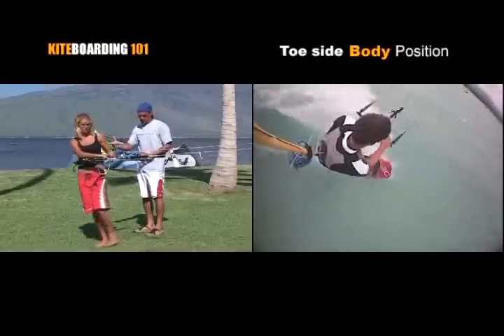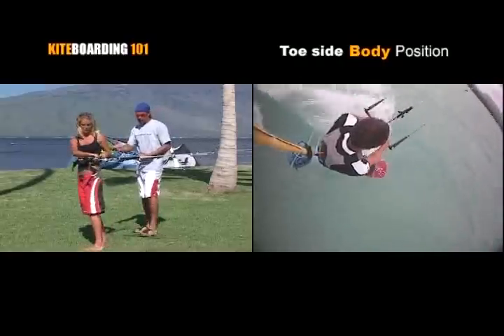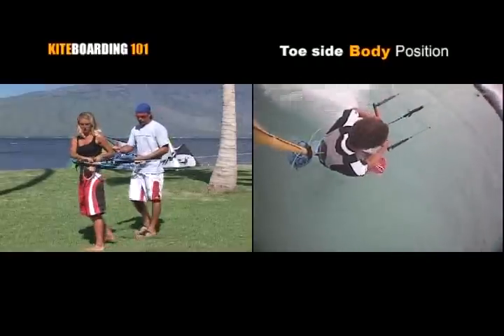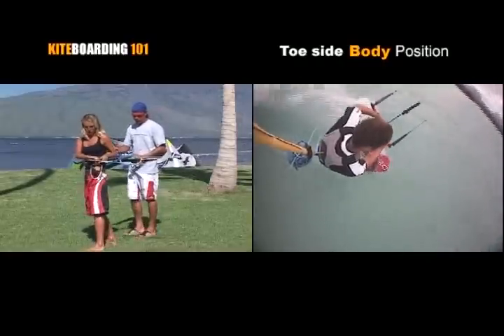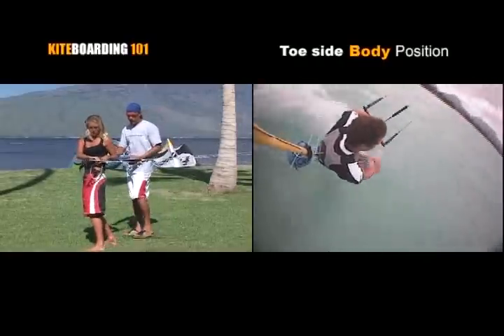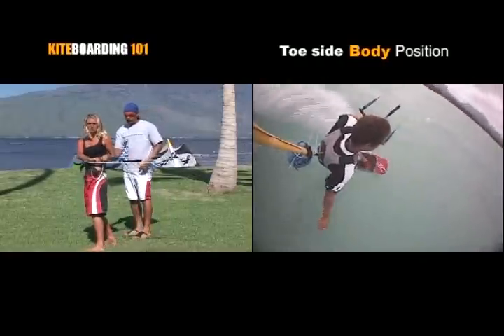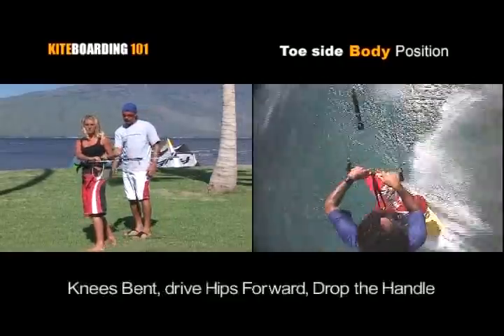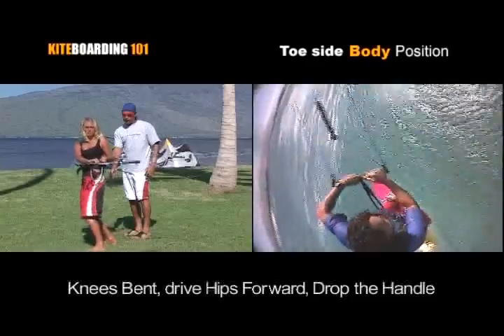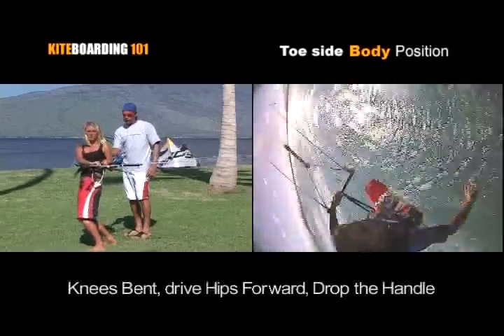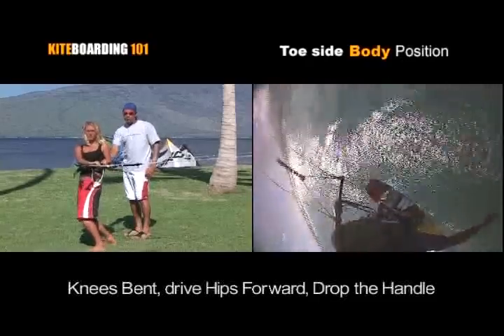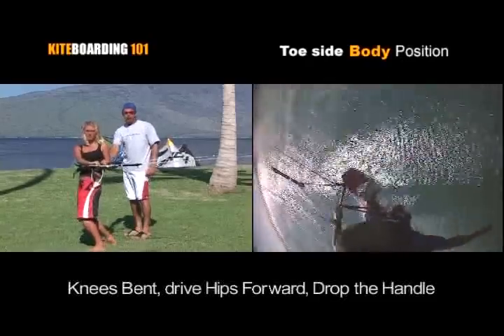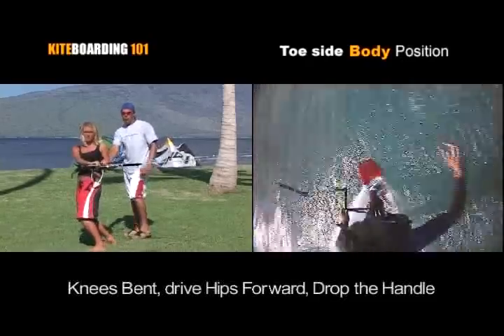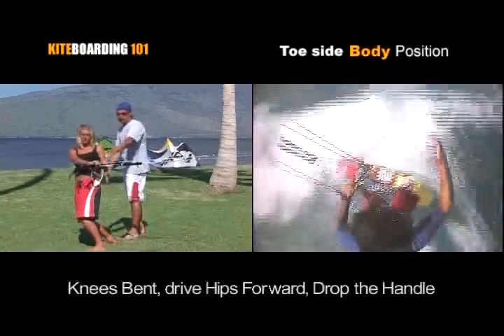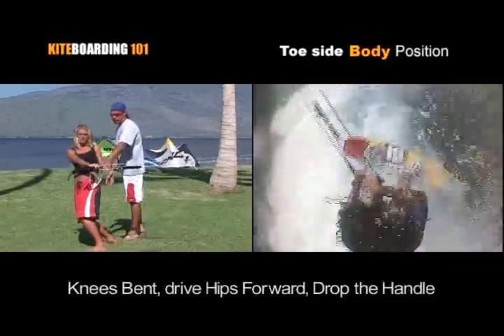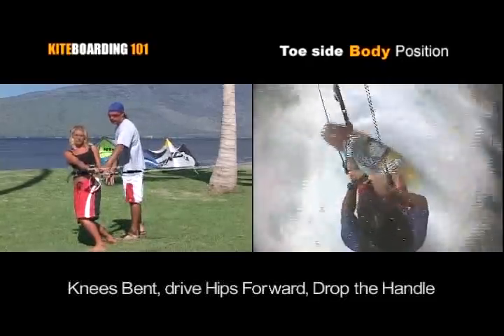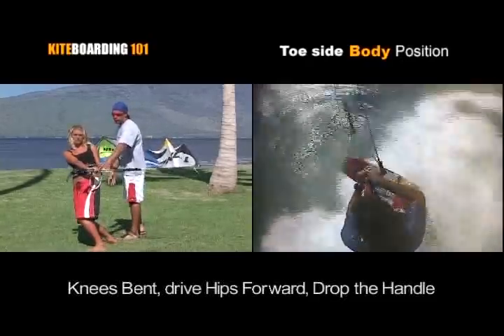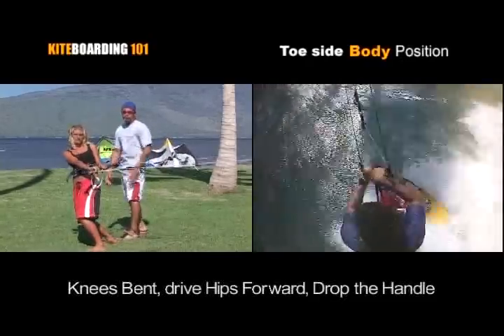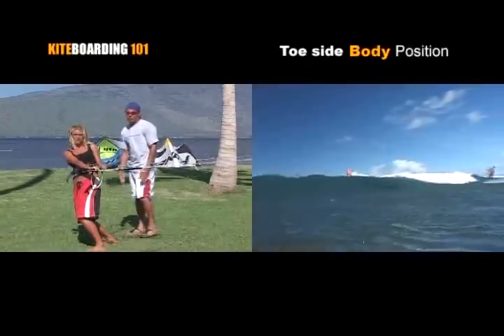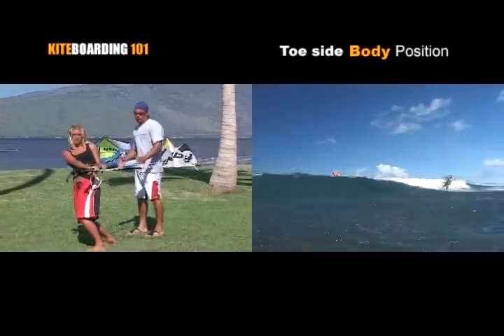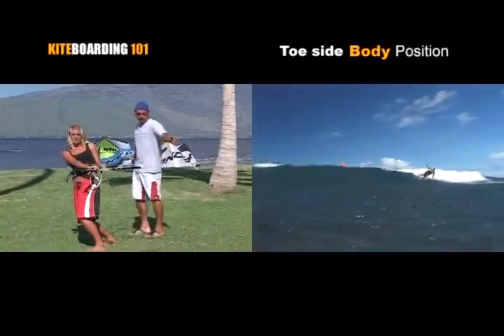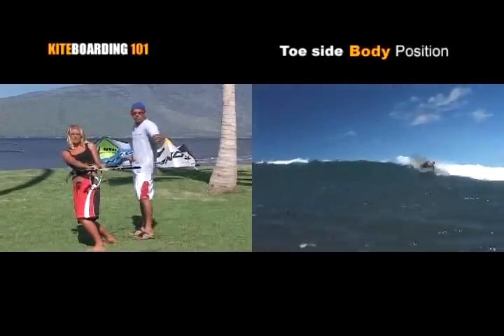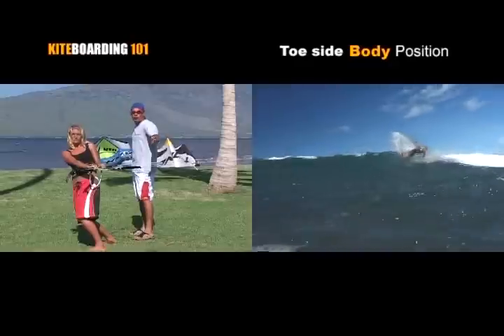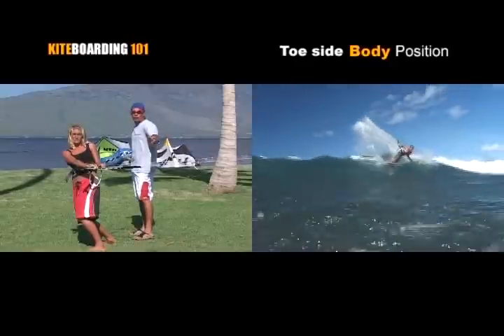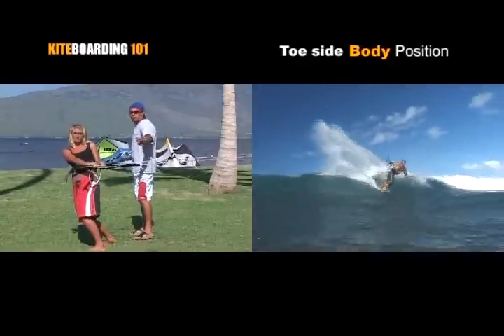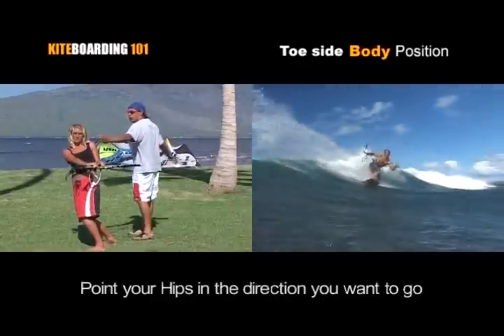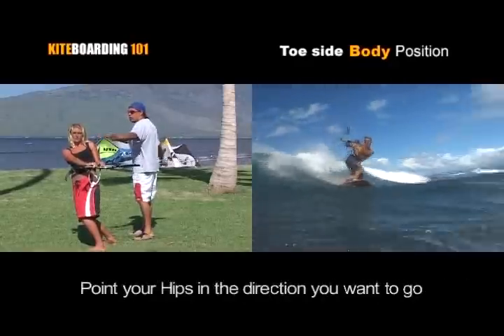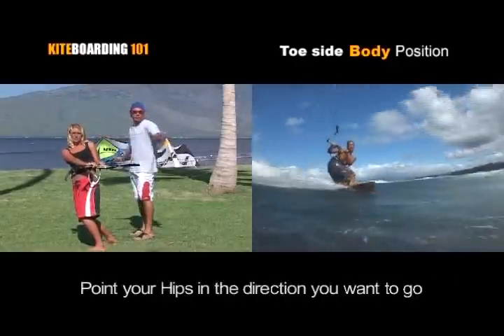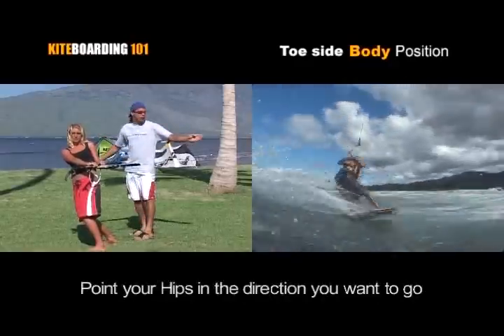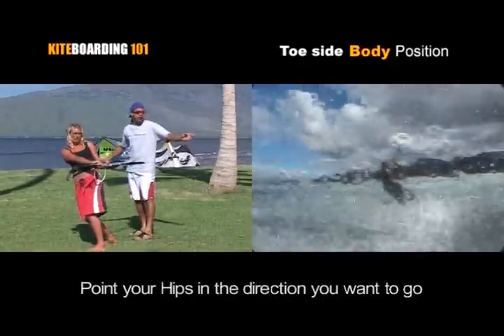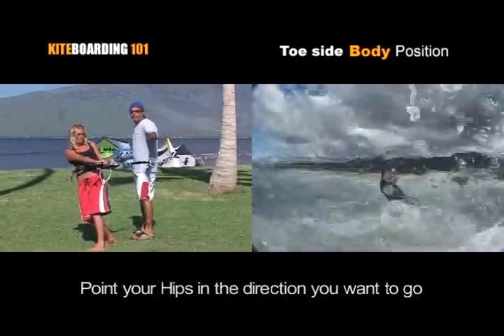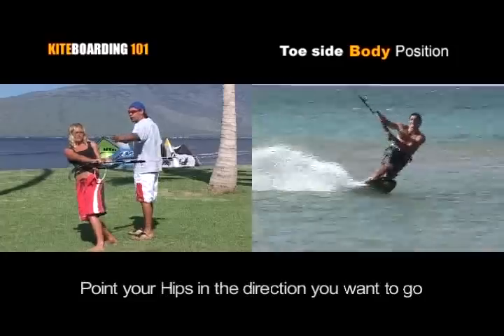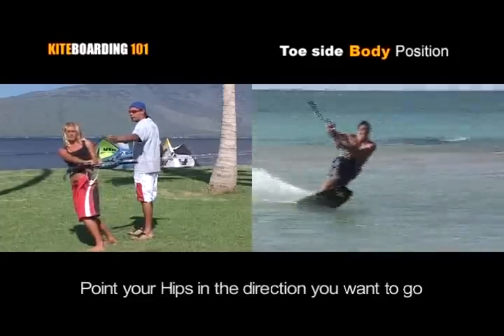I'm going to get Ruthie to jump in the toeside position here. She's going to bend at the knees, she's going to keep her hips driven forward, and she's going to keep the bar down in a low position. You want to think as if you've got a broom handle running through your hips — wherever you point your hips, wherever you're traveling, that's the direction you're going to go.